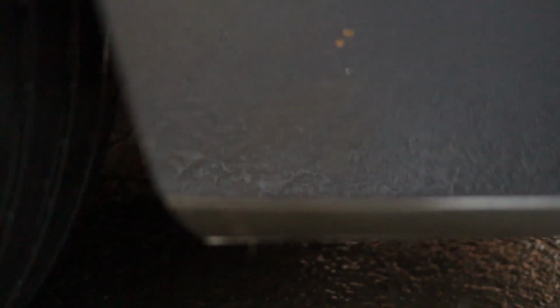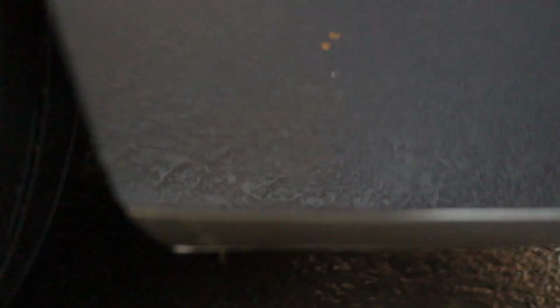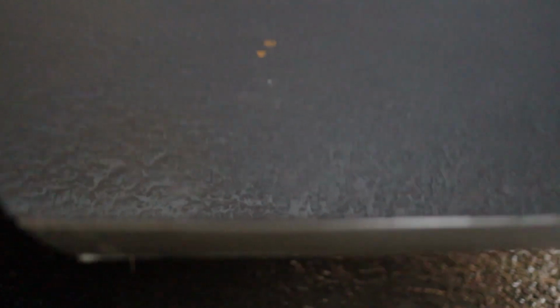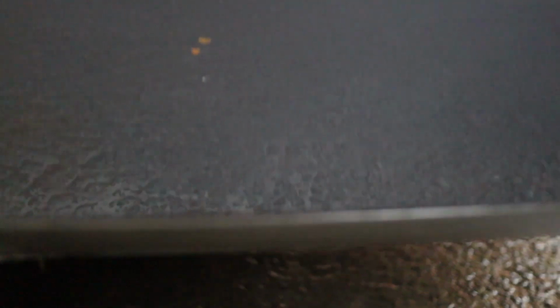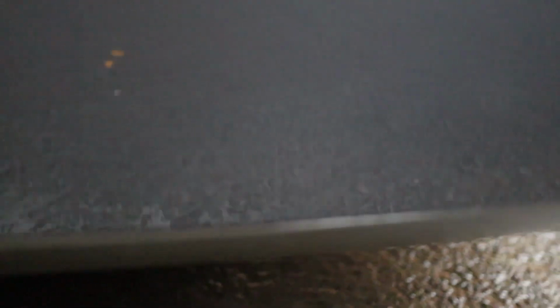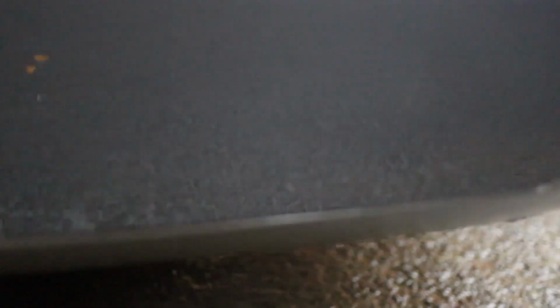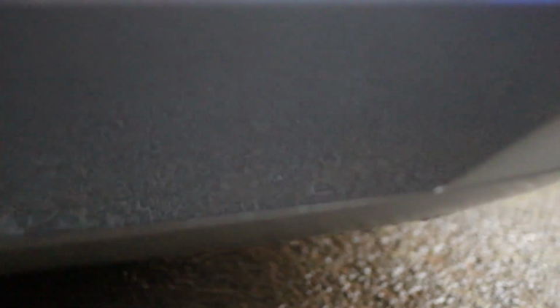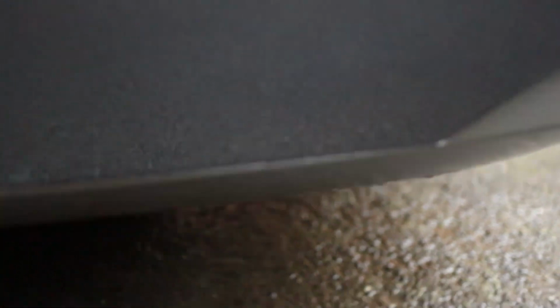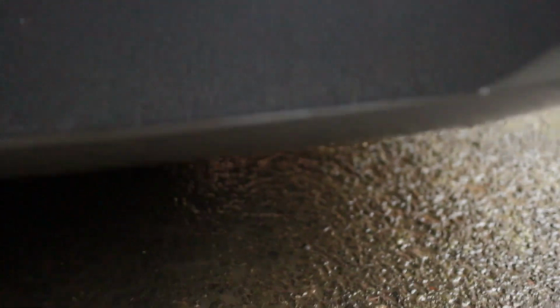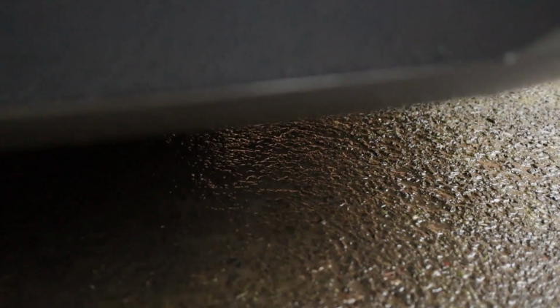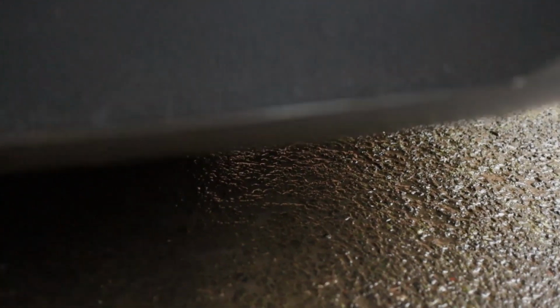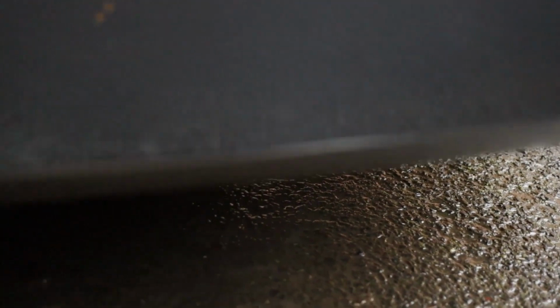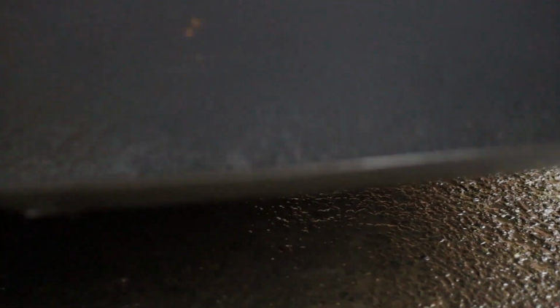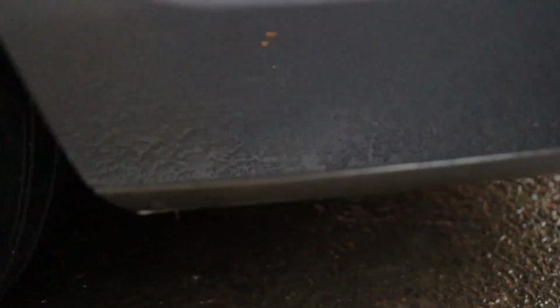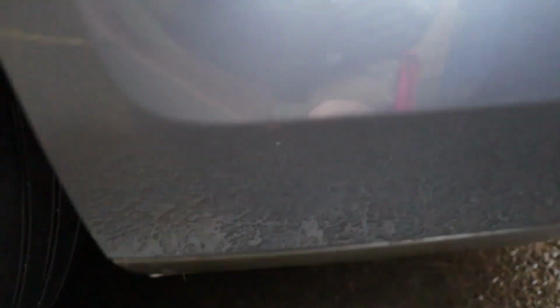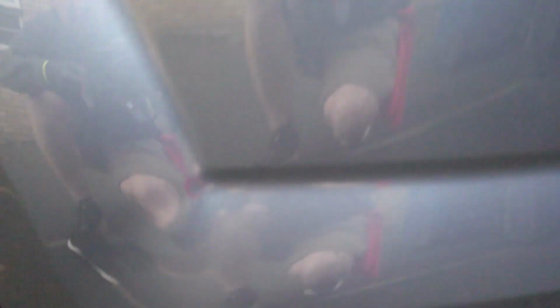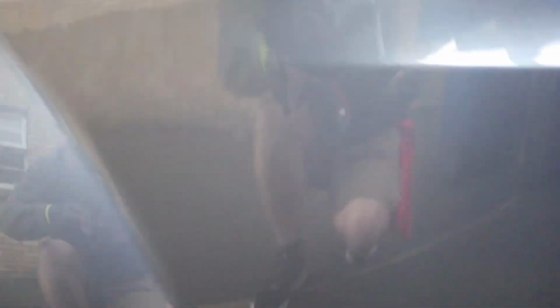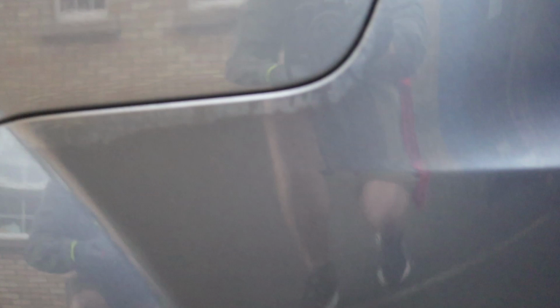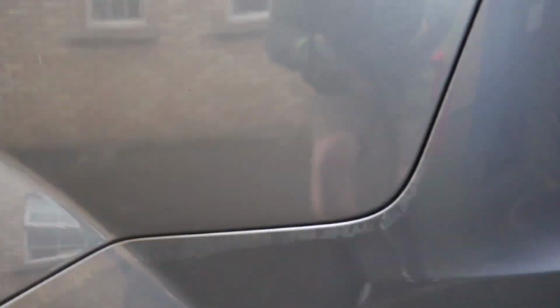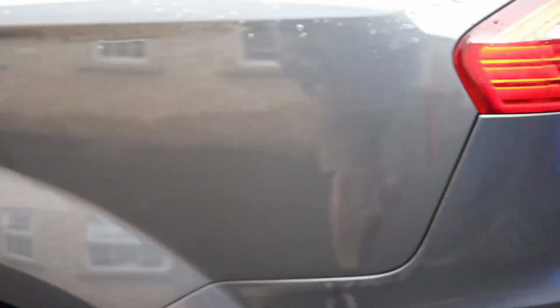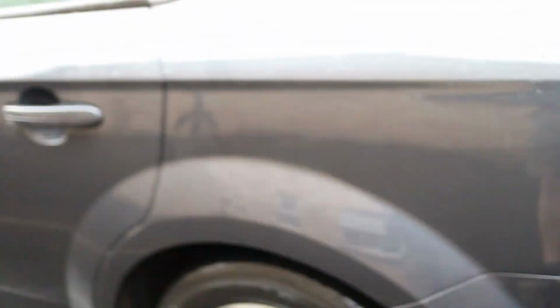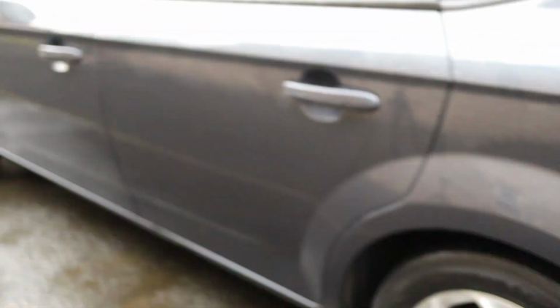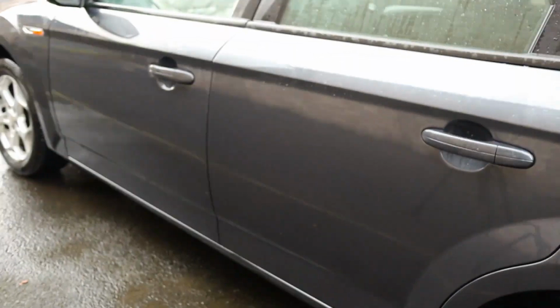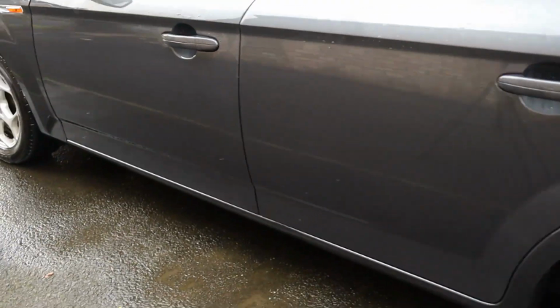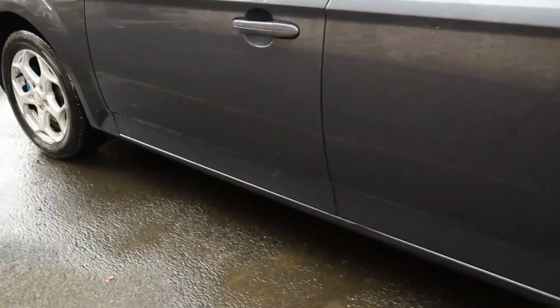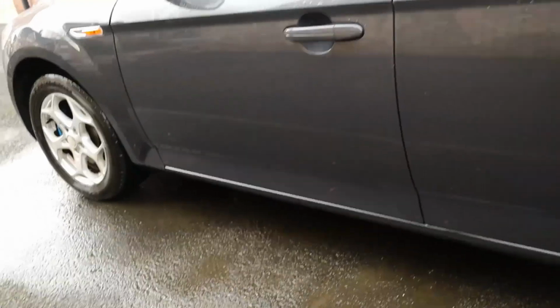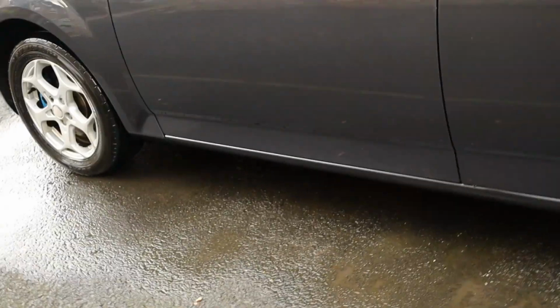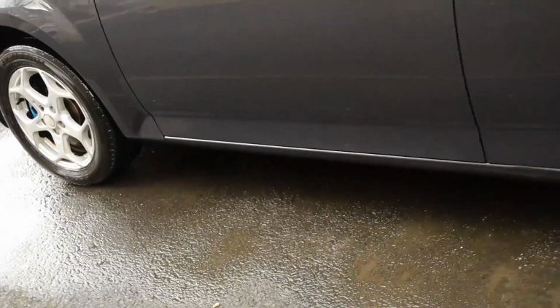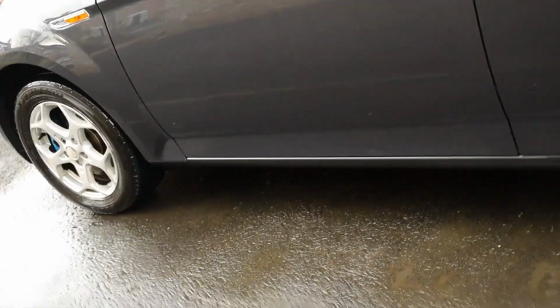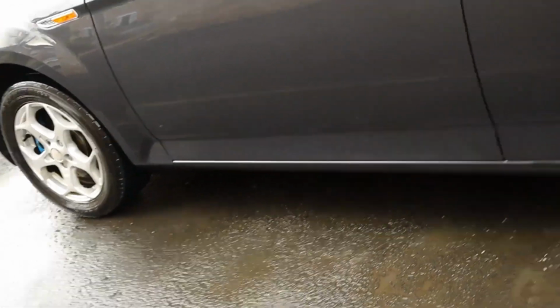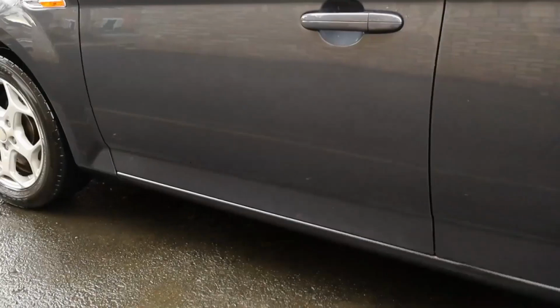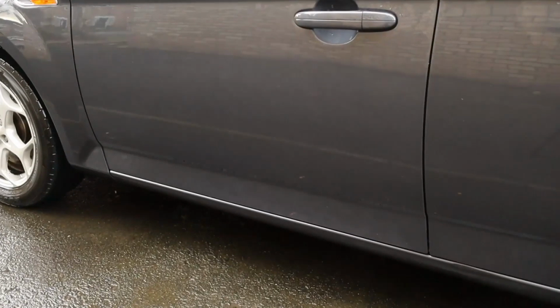Those yellow dots by the way are just a reflection of the tarmac, before anybody points anything out. With results like that I would have no hesitation in proceeding with the contact wash, which funny enough is exactly what we're about to do.